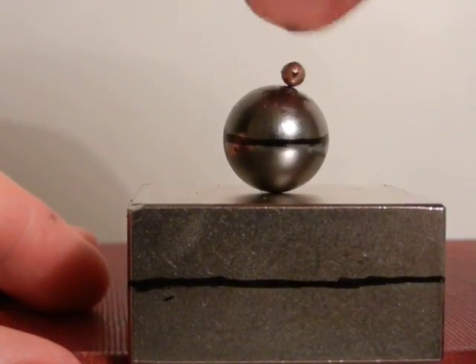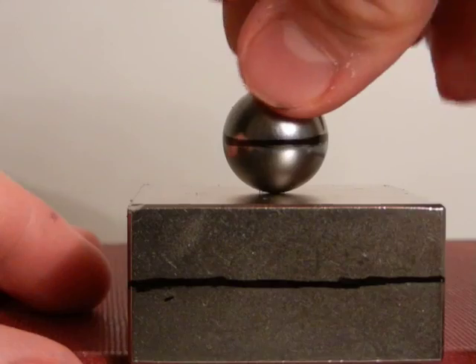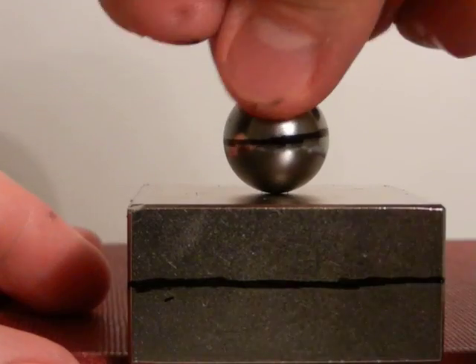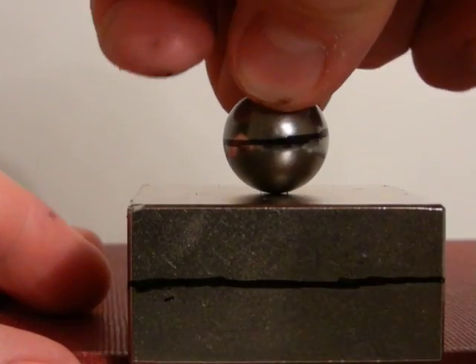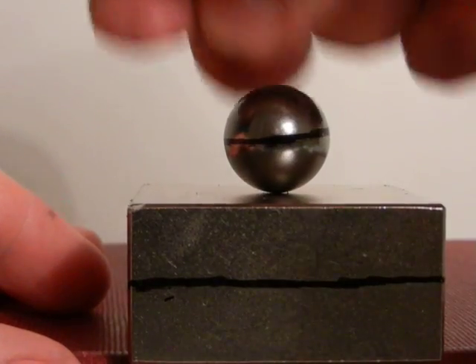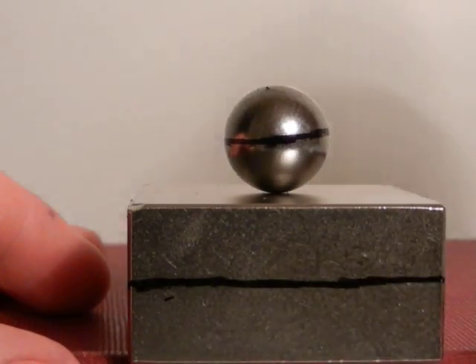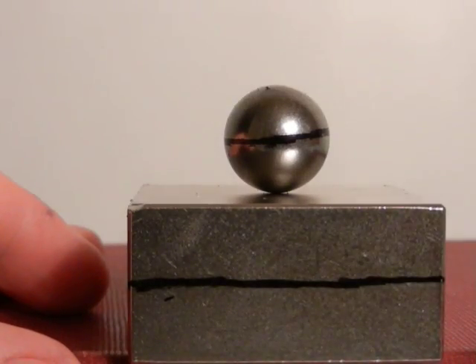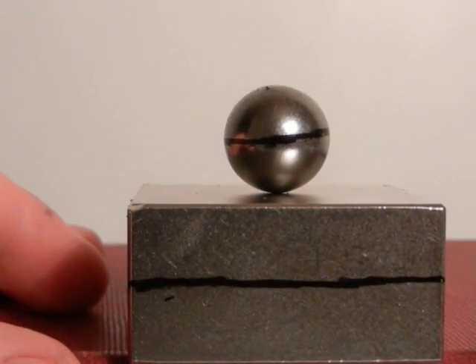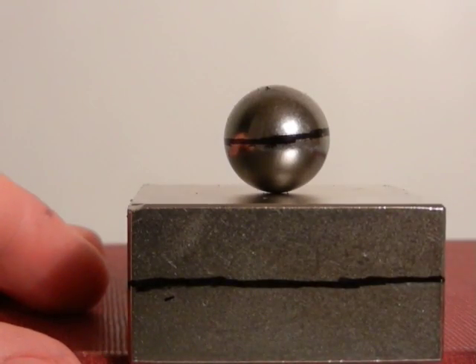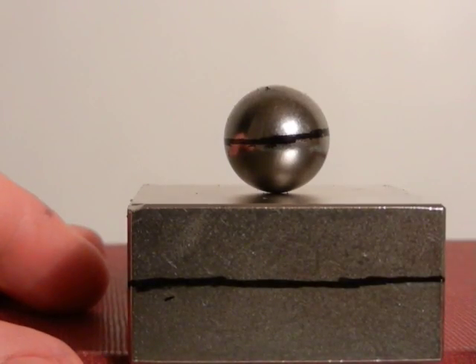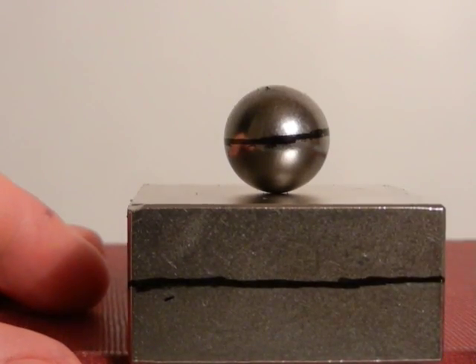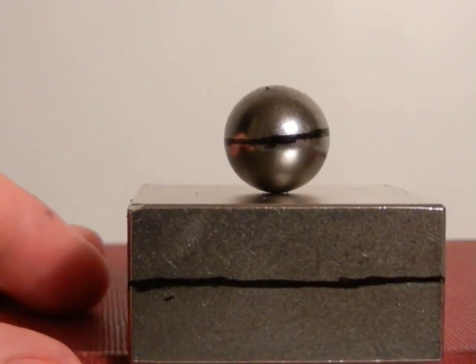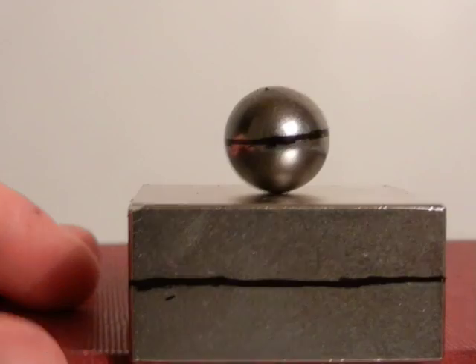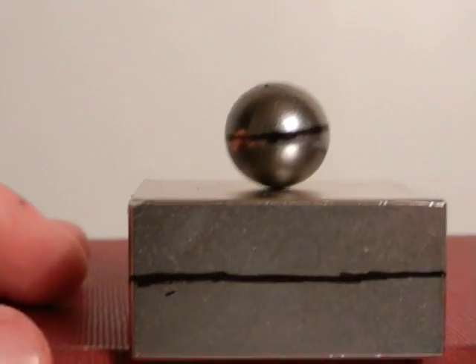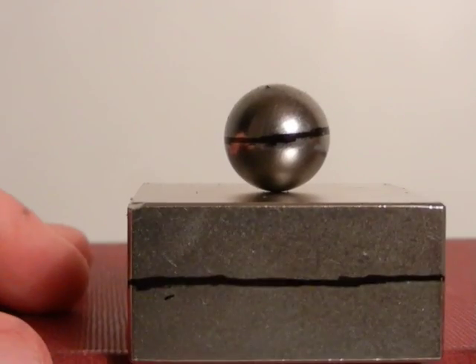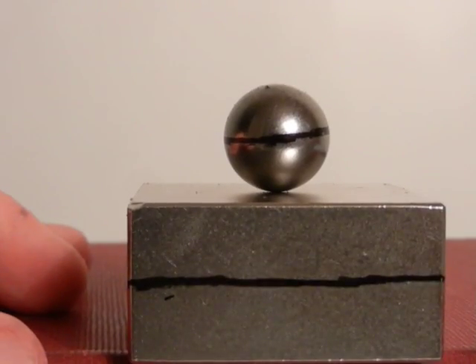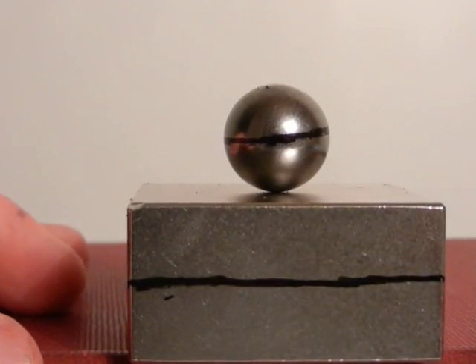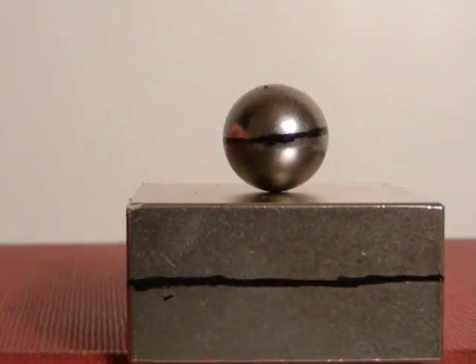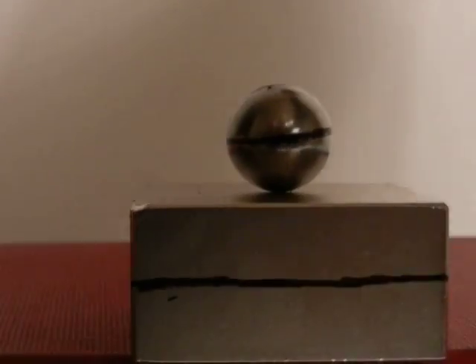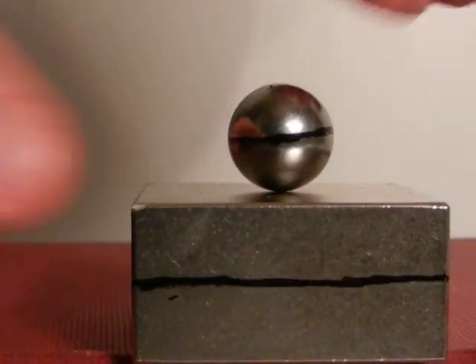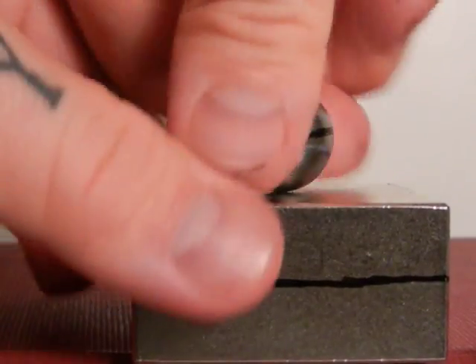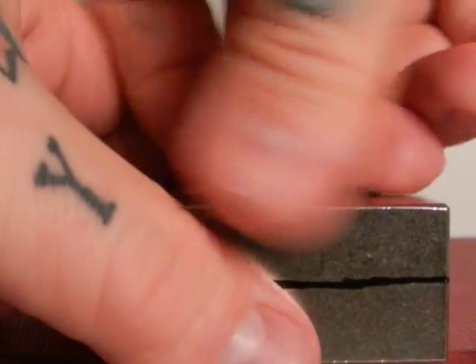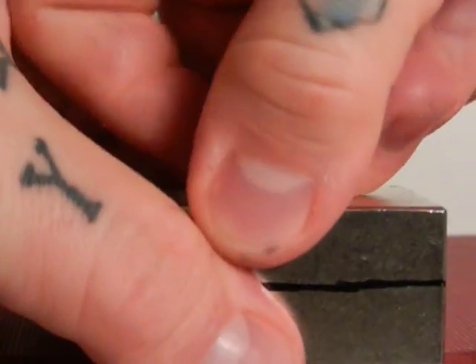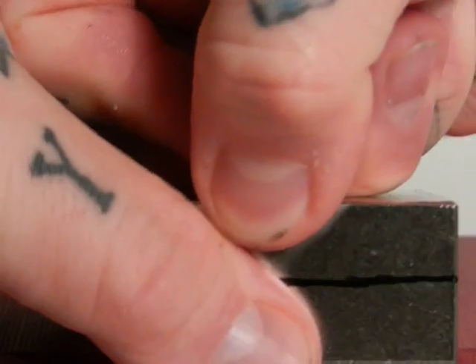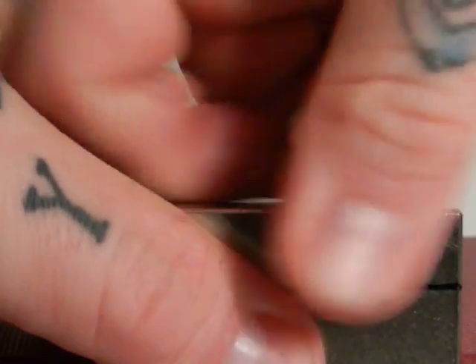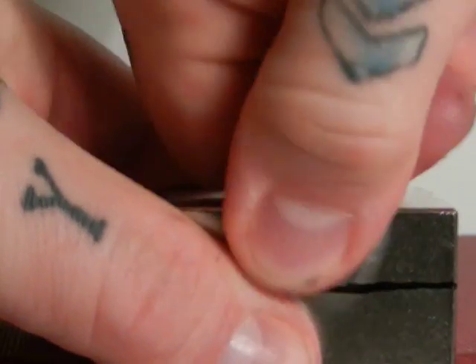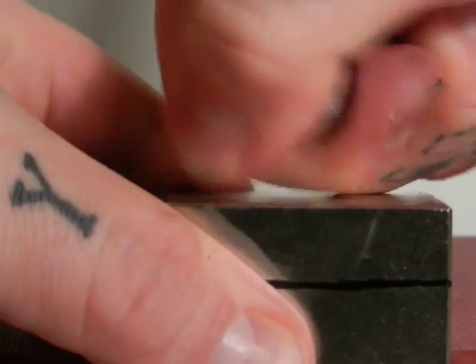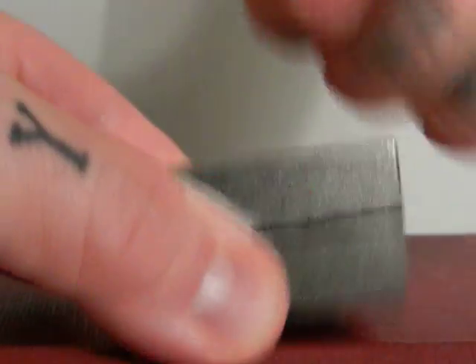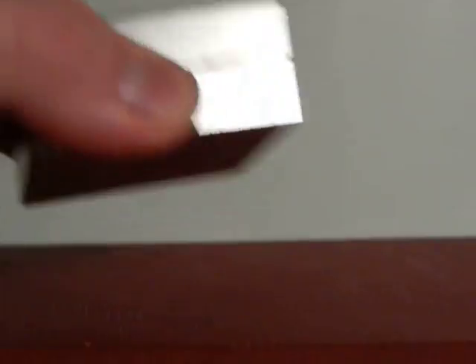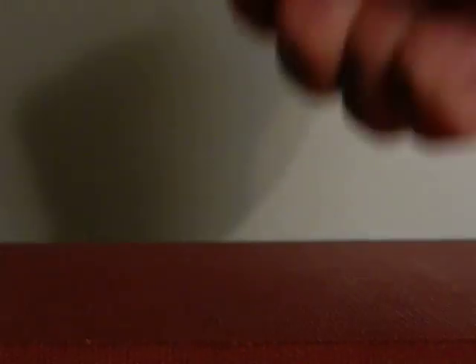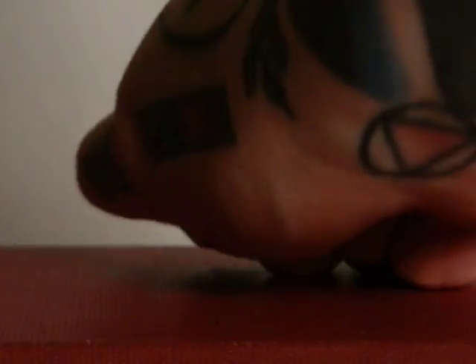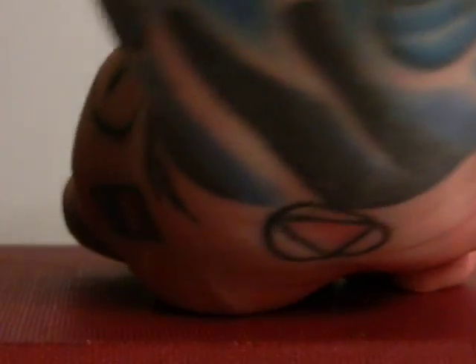Not necessarily that interesting, but we'll look at something else. Now let me get it off of the magnet, which is not that easy — absolutely not that easy. Really powerful beast.